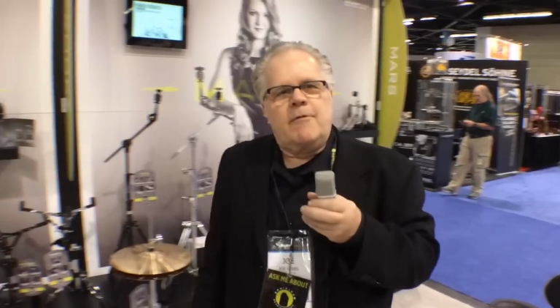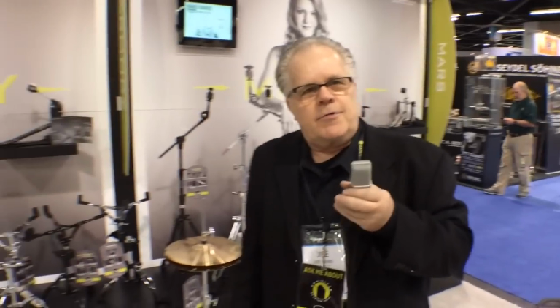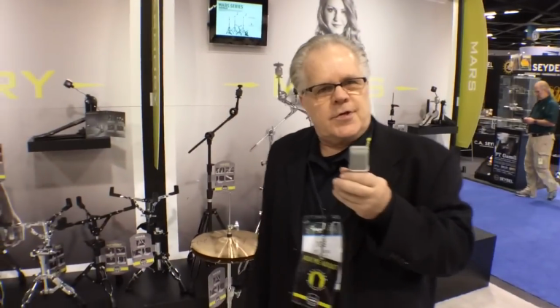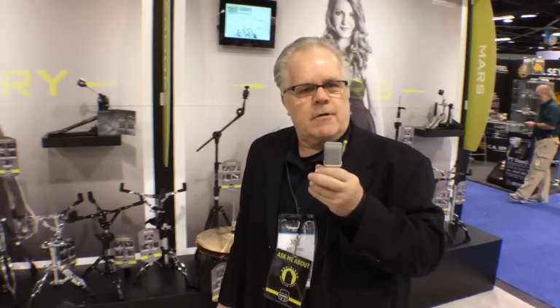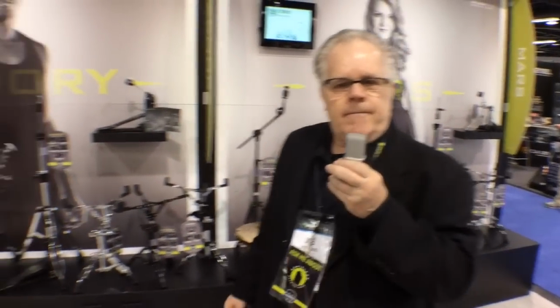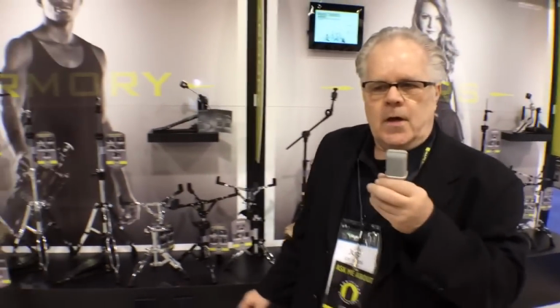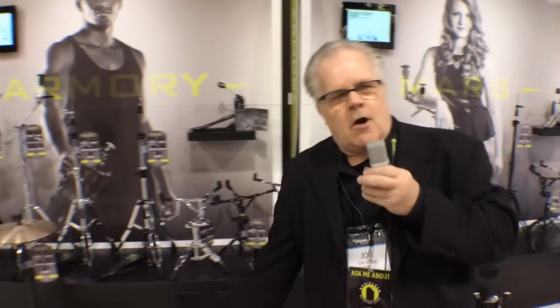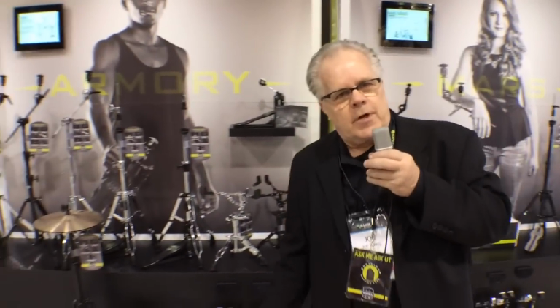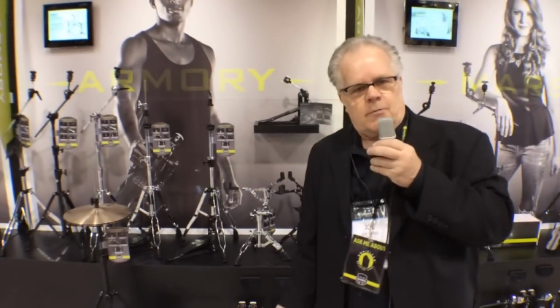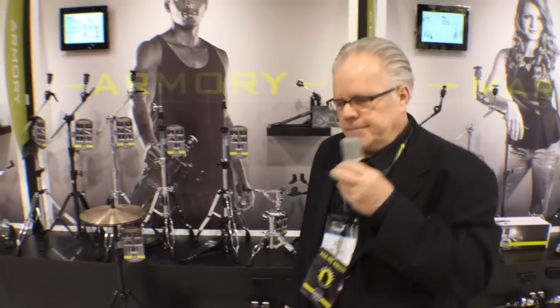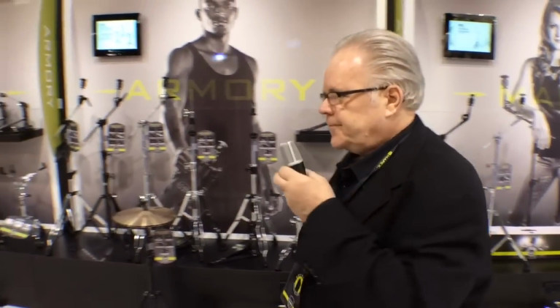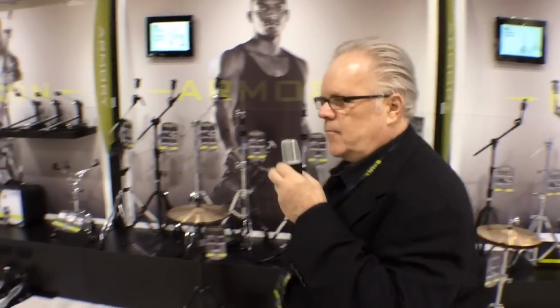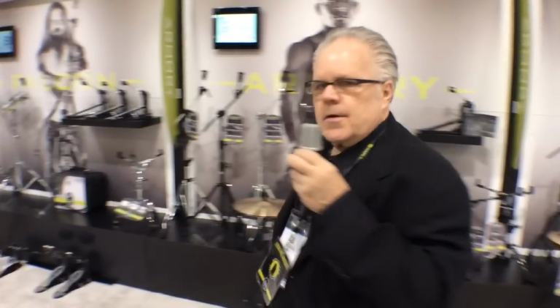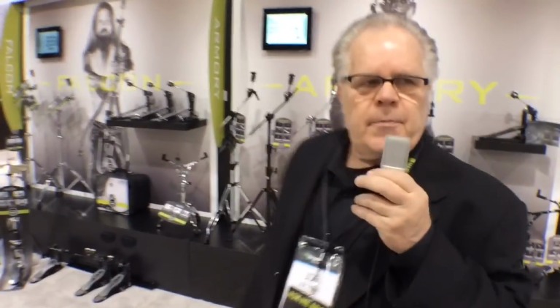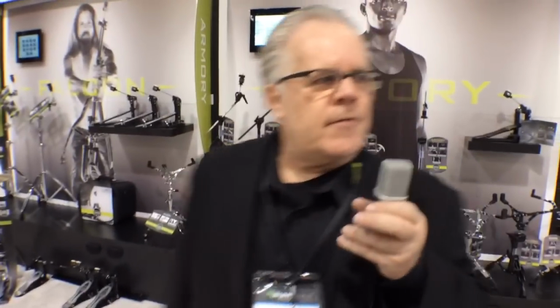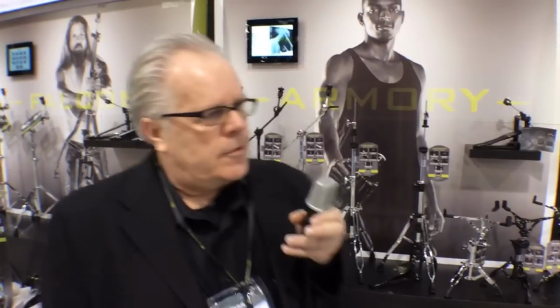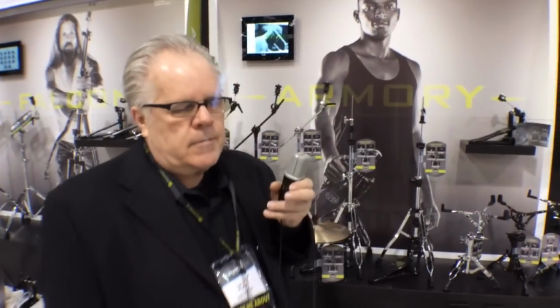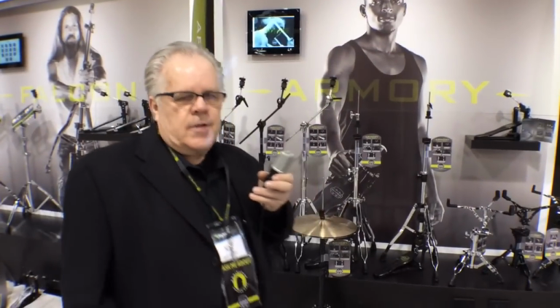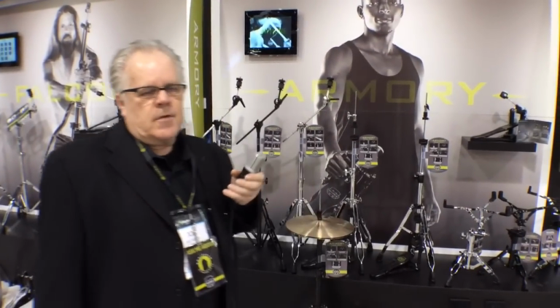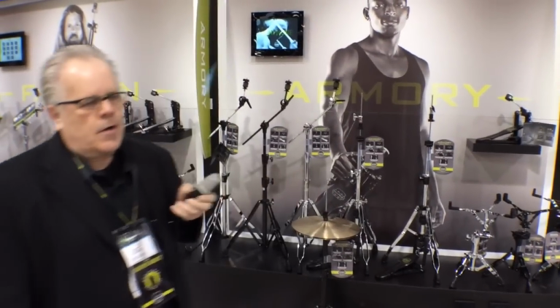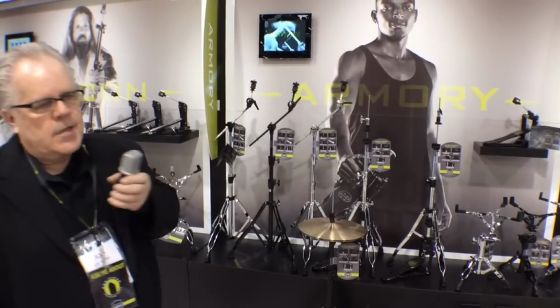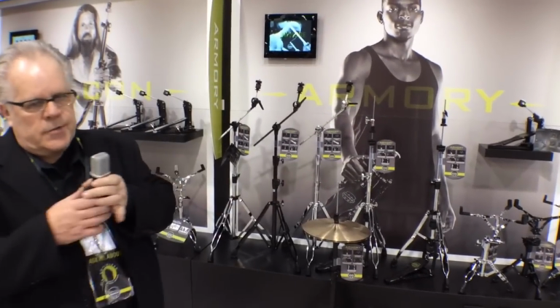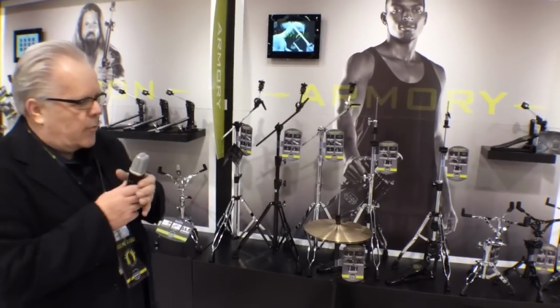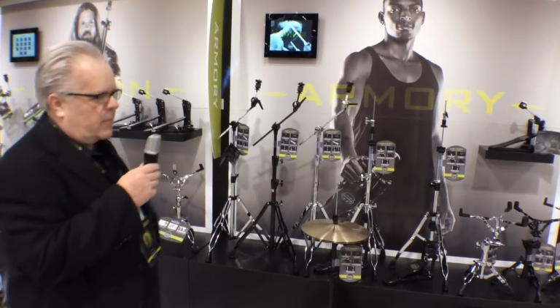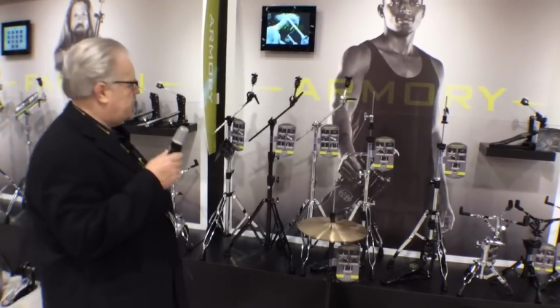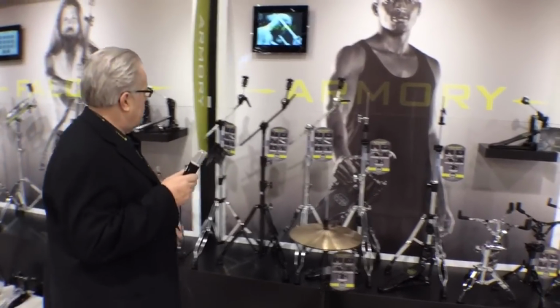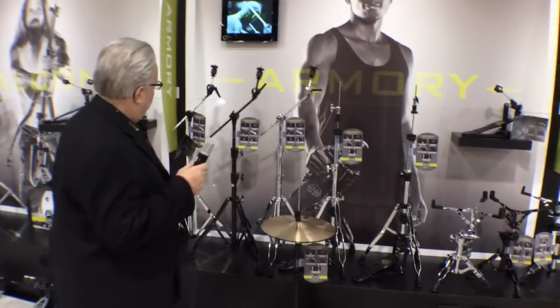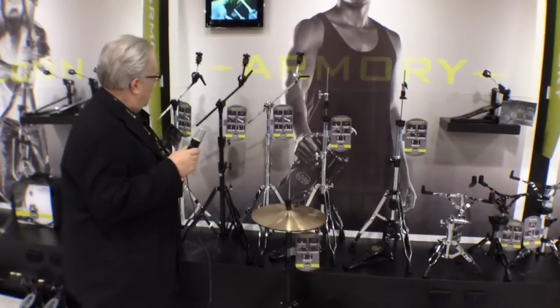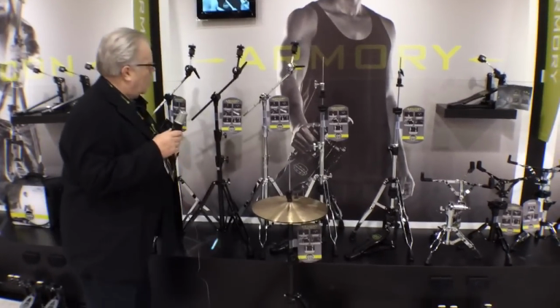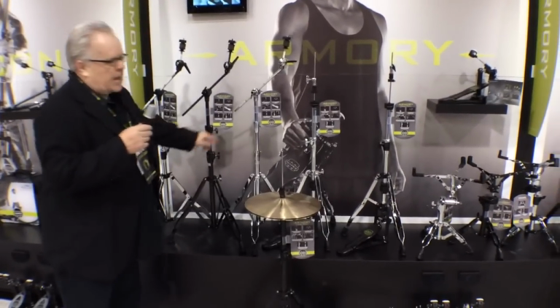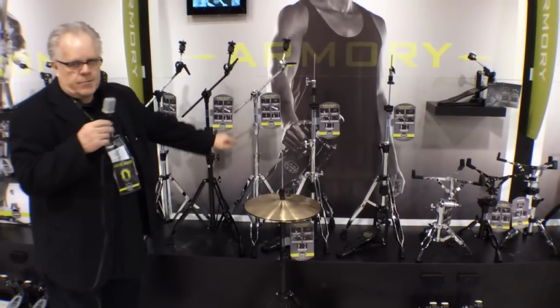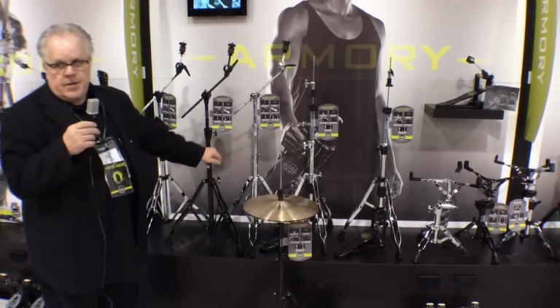Another line of hardware we've introduced this year is Armory hardware. It's a little bit heavier duty than the Mars. Still double brace, and all the stands are three tier.